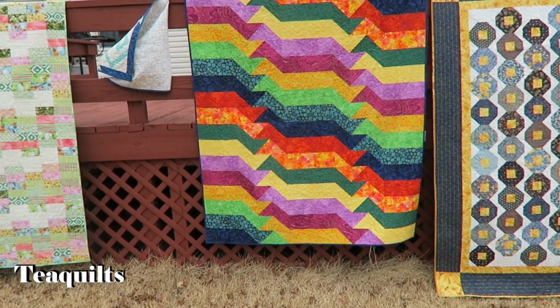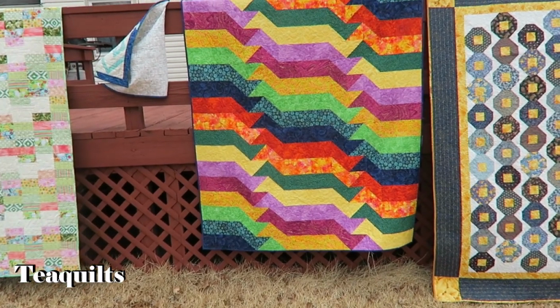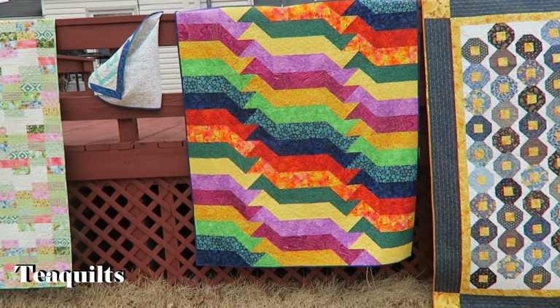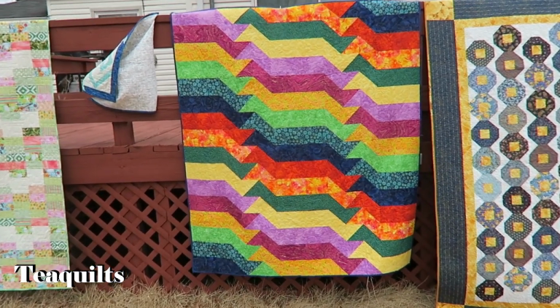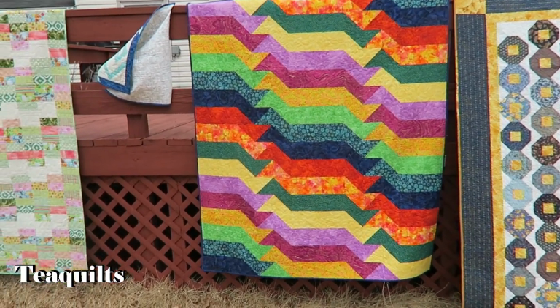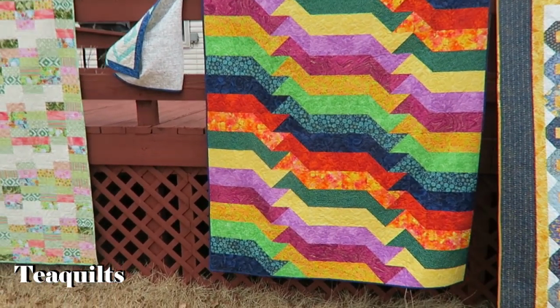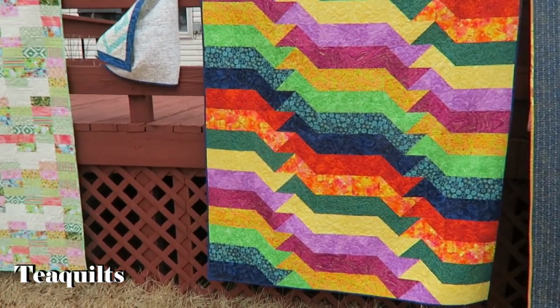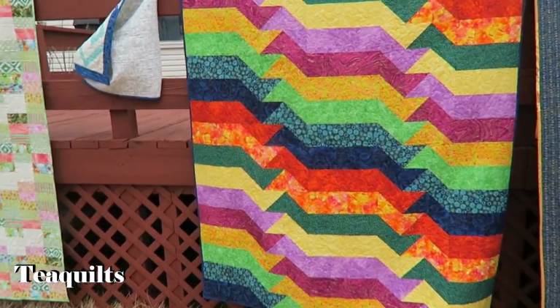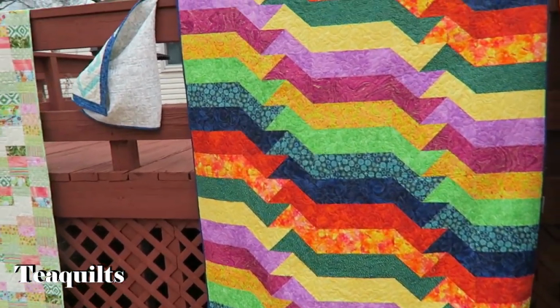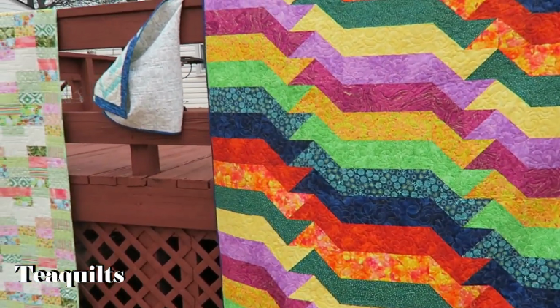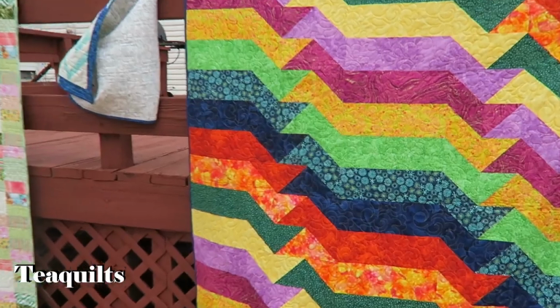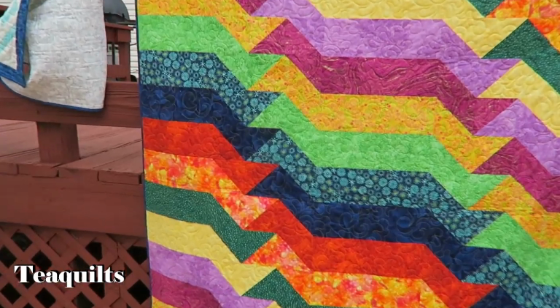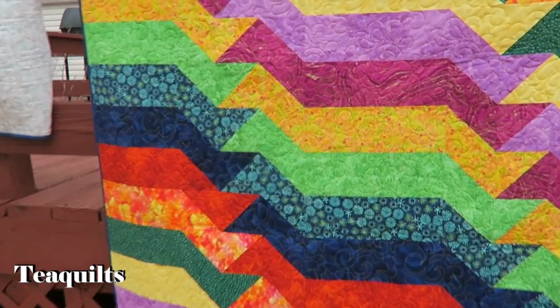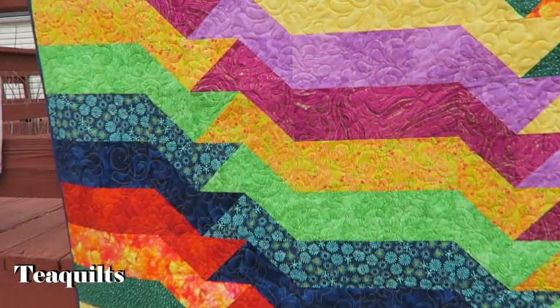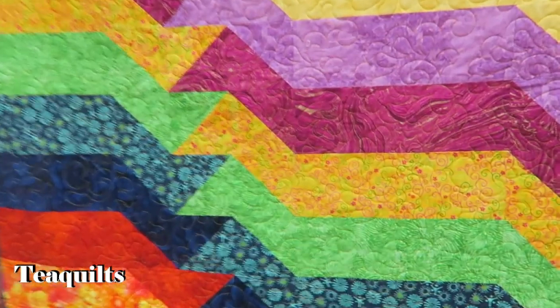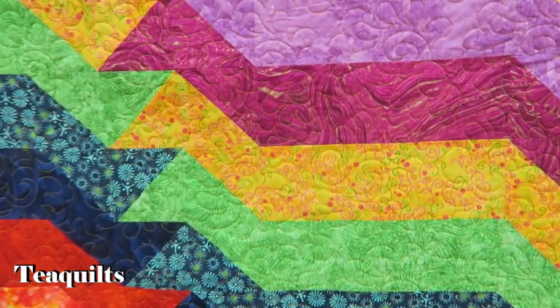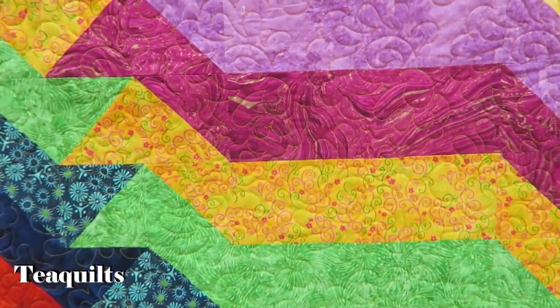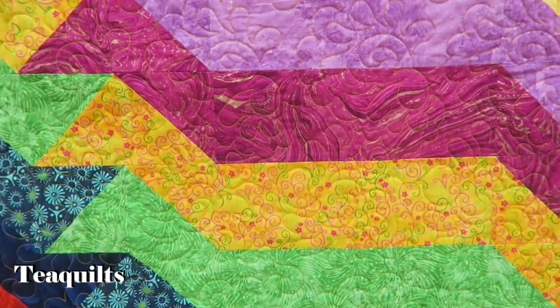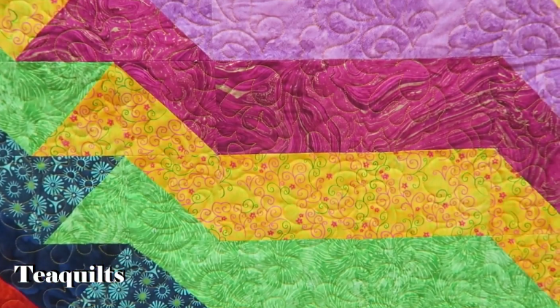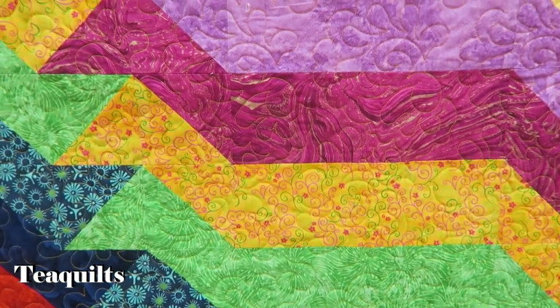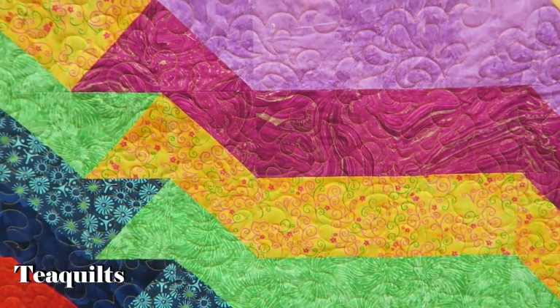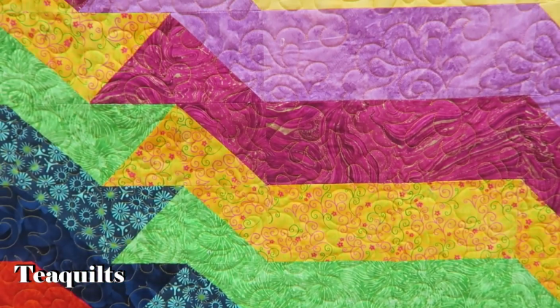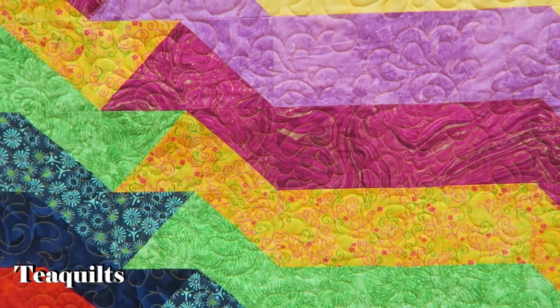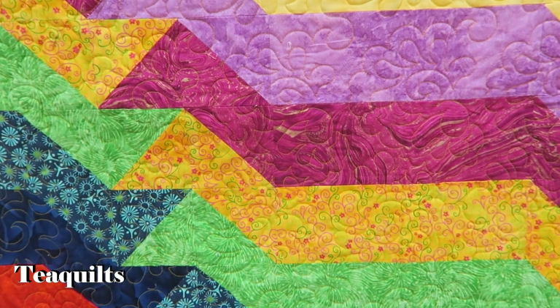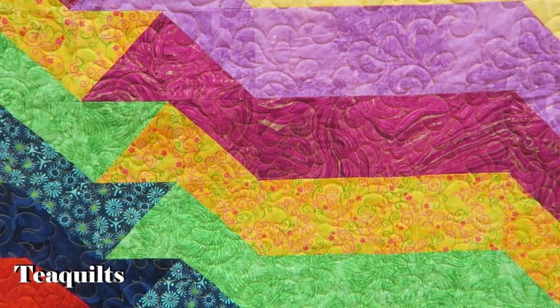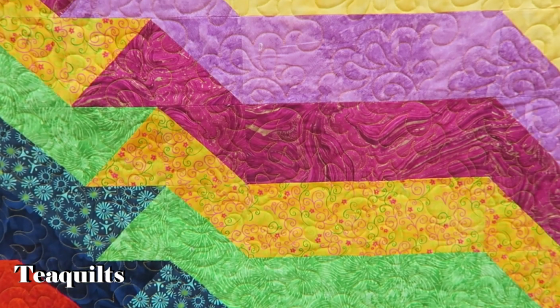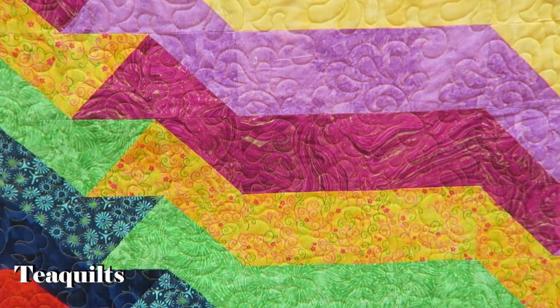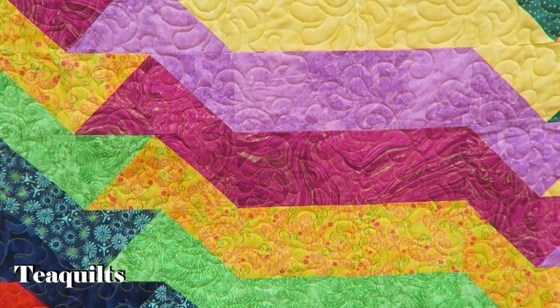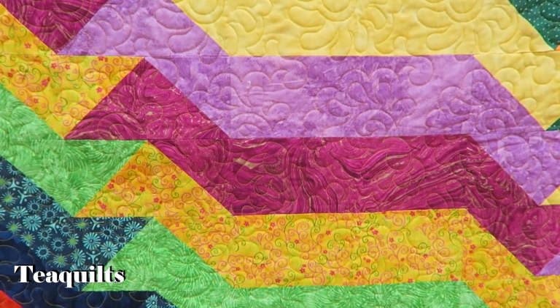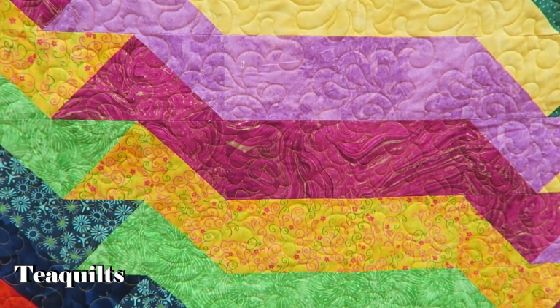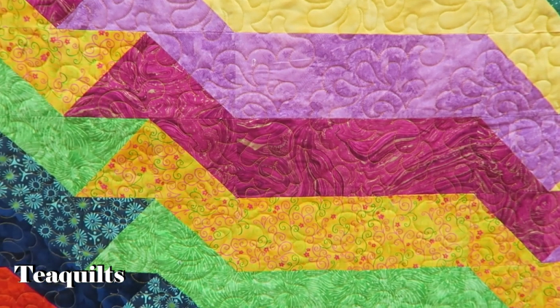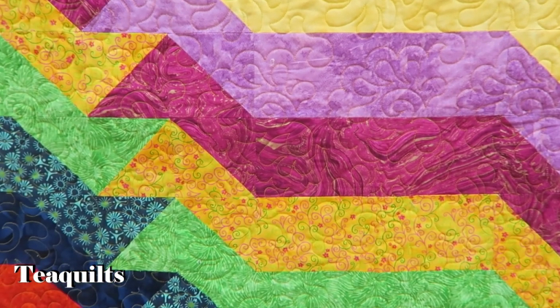This quilt is another scrap club project and it's called Crisscross. We started this one in 2015. I have a lot of tops that just need to be quilted and that's where some of these projects are coming from. I used the Butler system on this and quilted it with a panto all-over design.